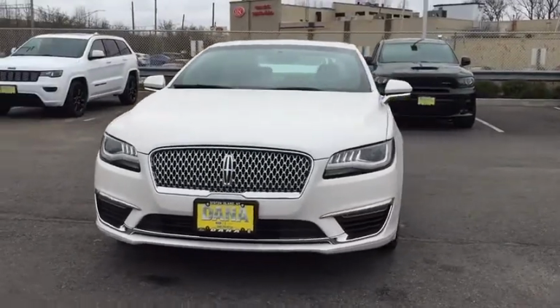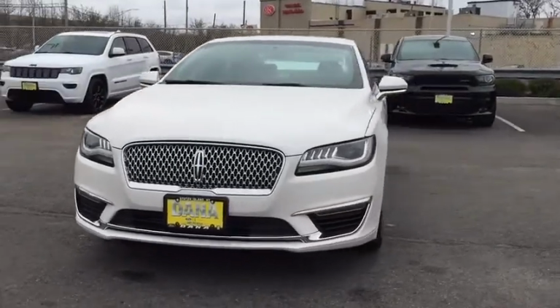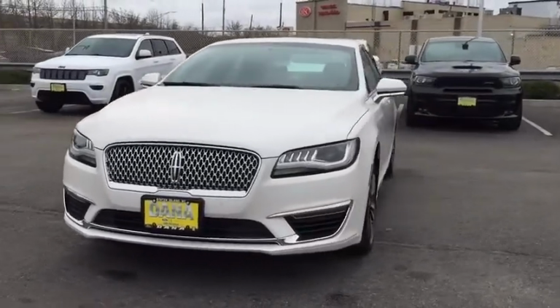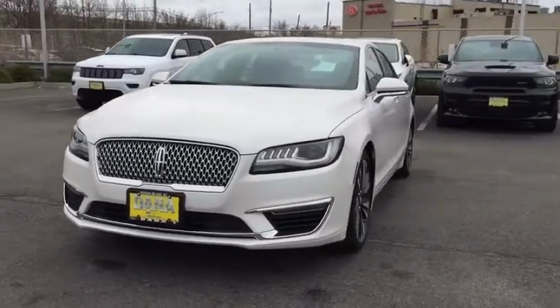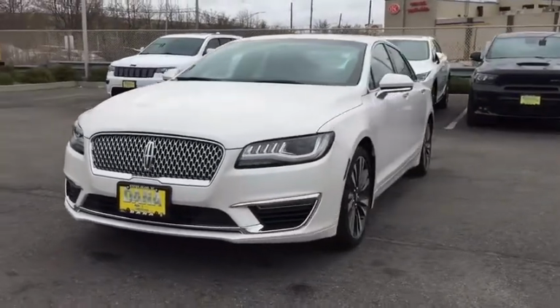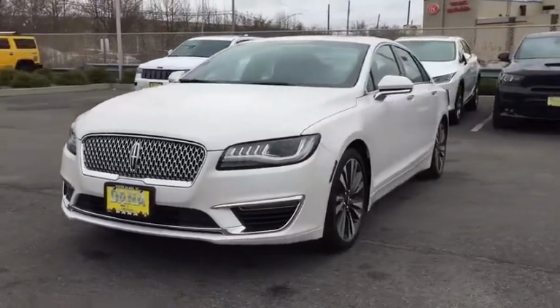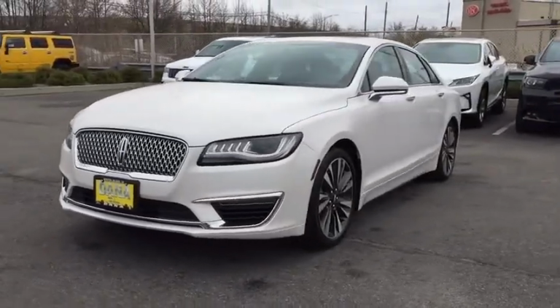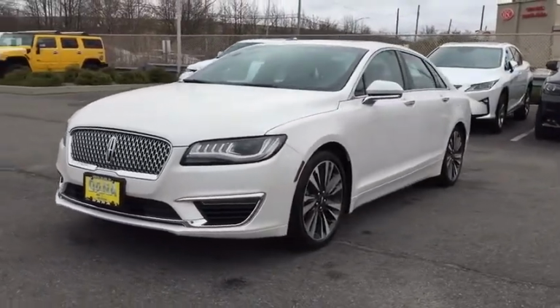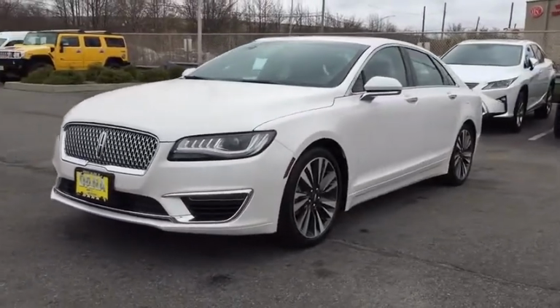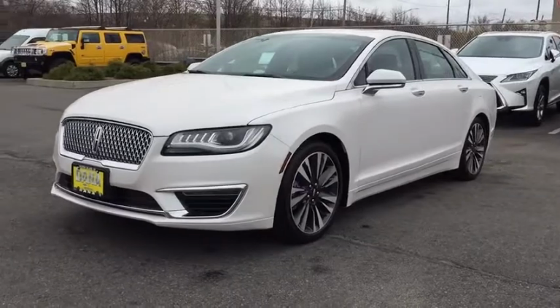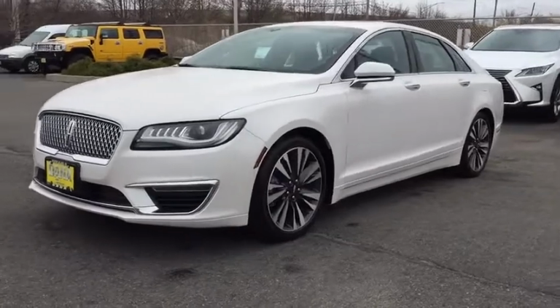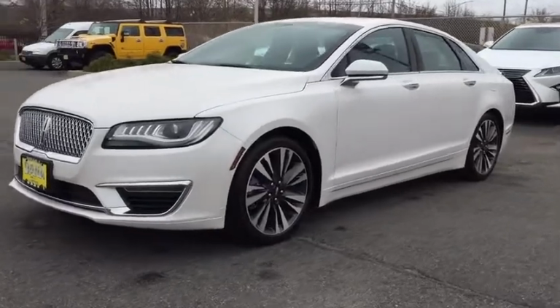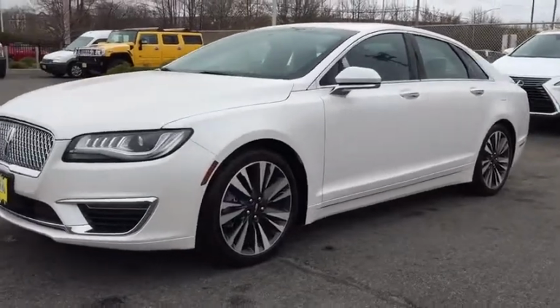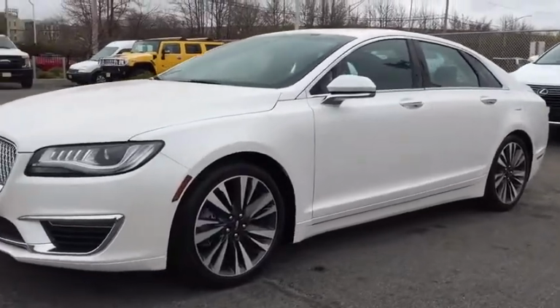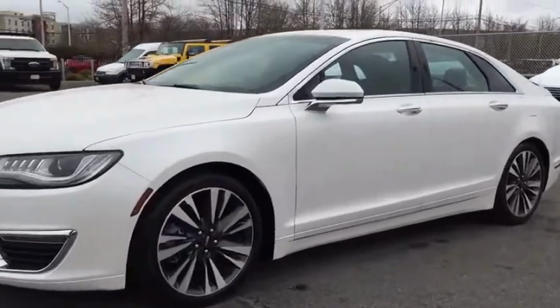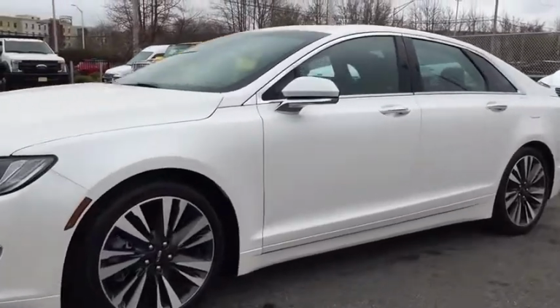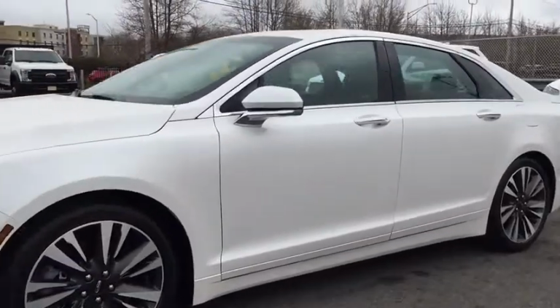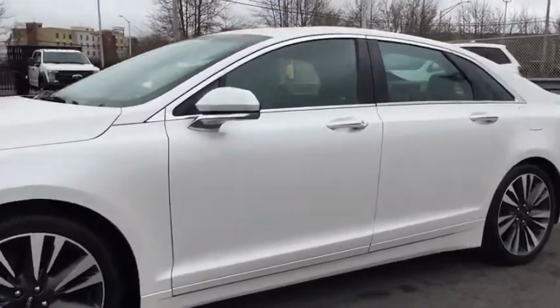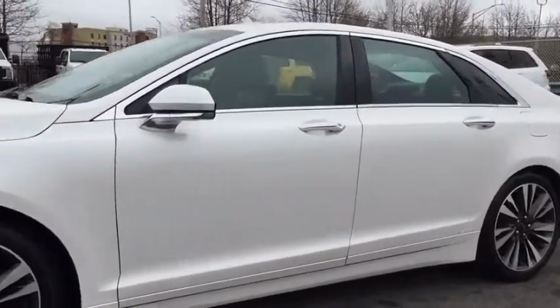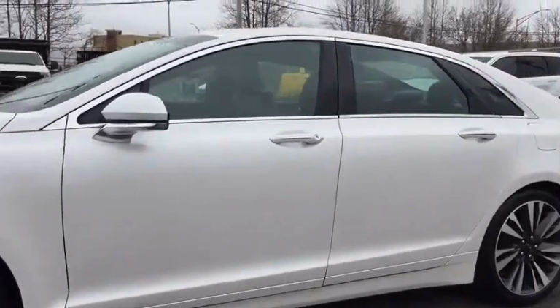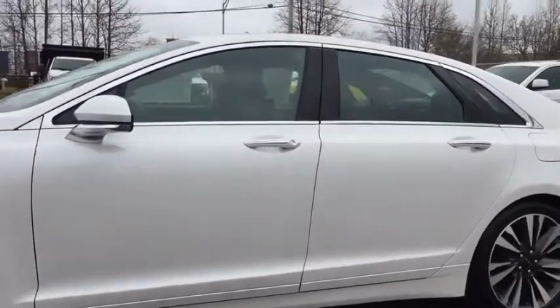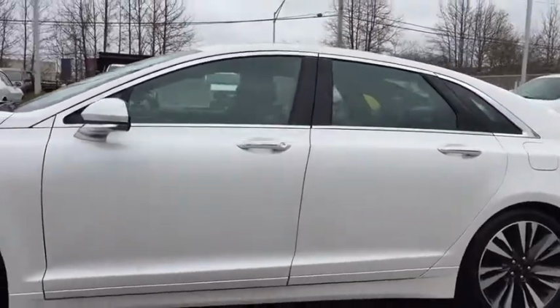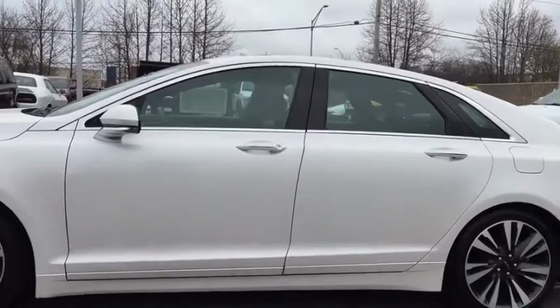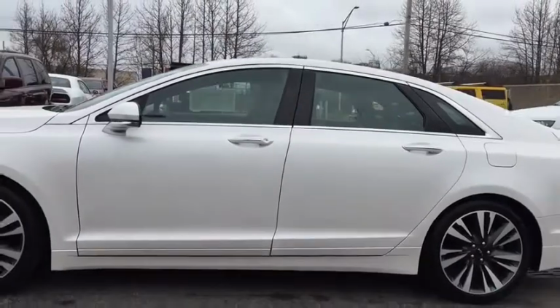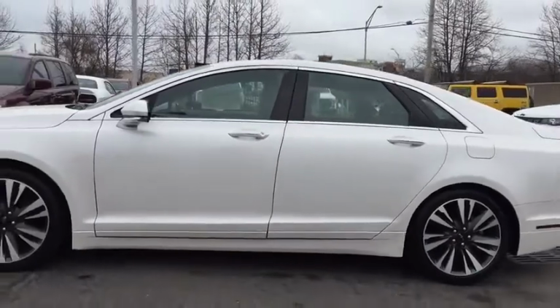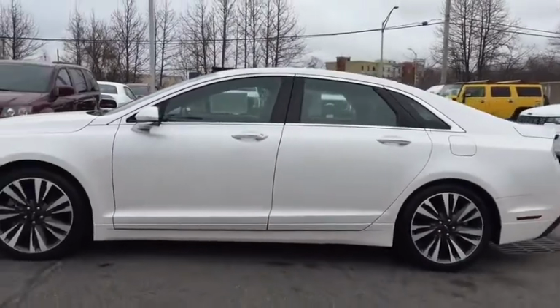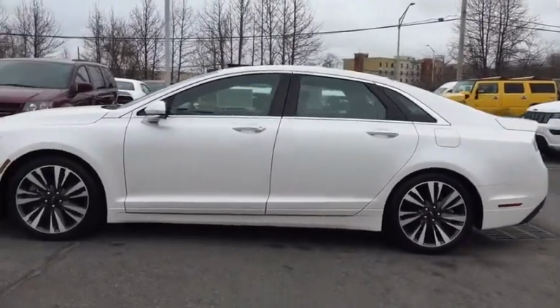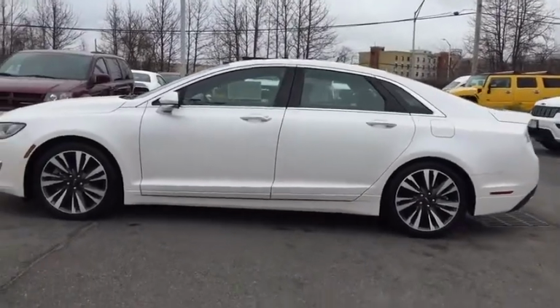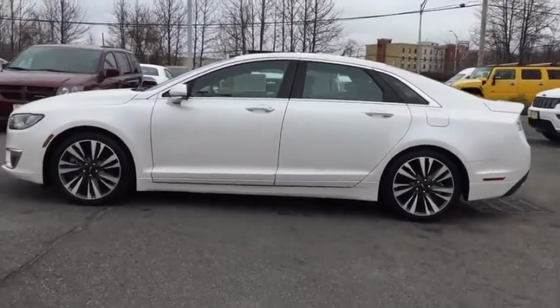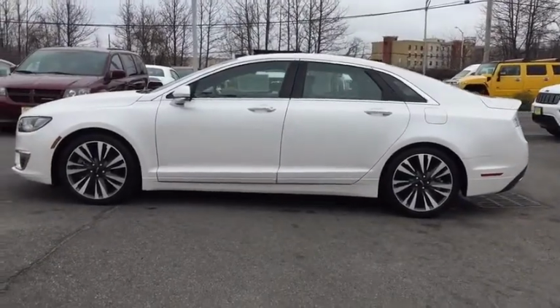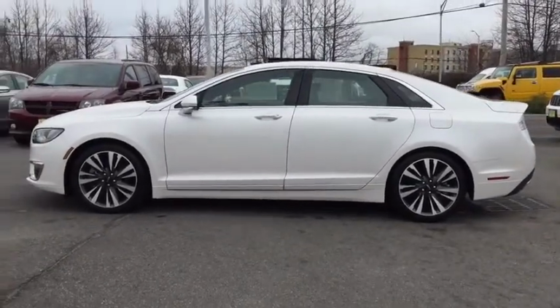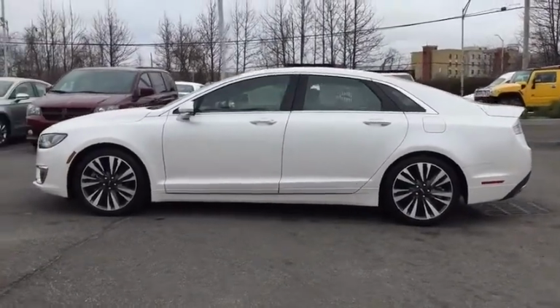Add that to the clean, modern interior with standard features, including rich leather, exotic wood, and a sophisticated assistant that responds to the sound of your voice, and you'll see the MKZ offers a new dimension of luxury.